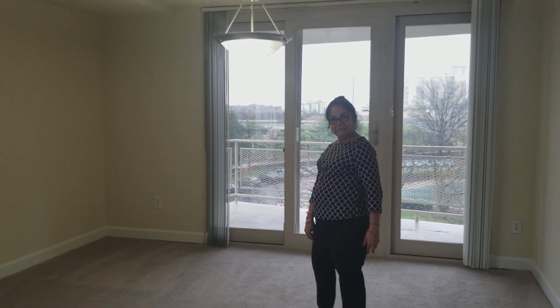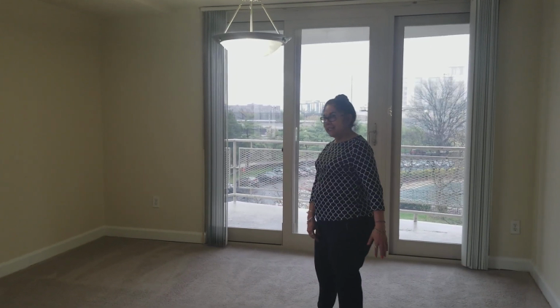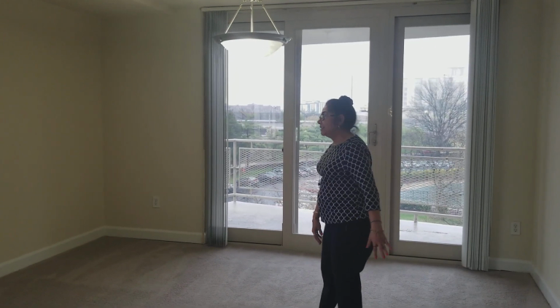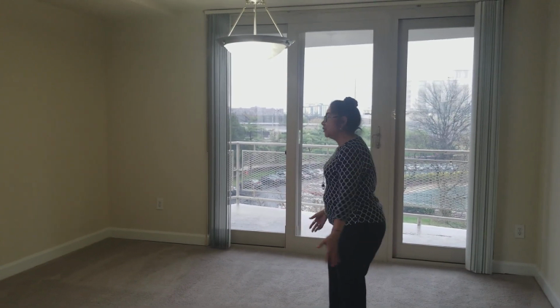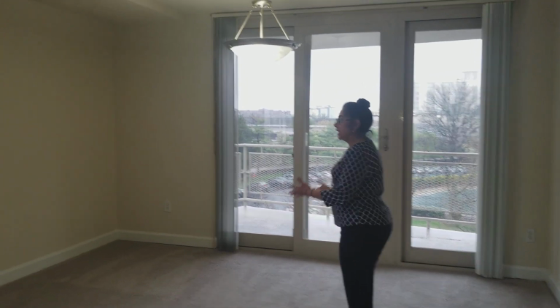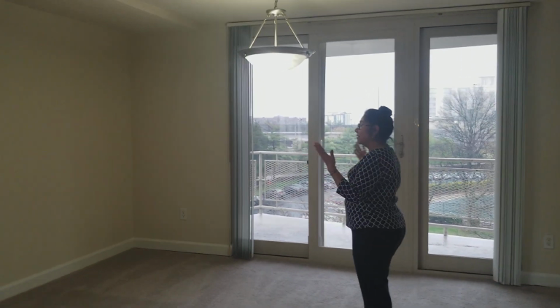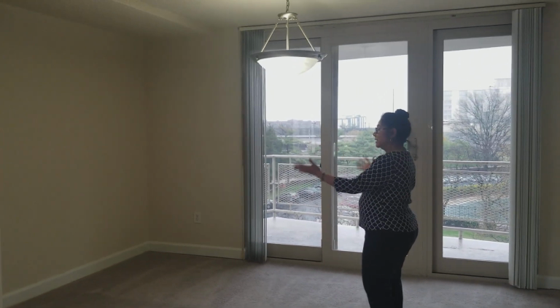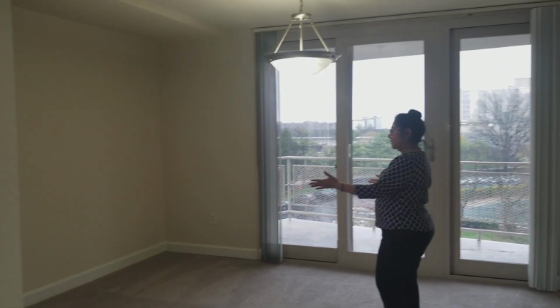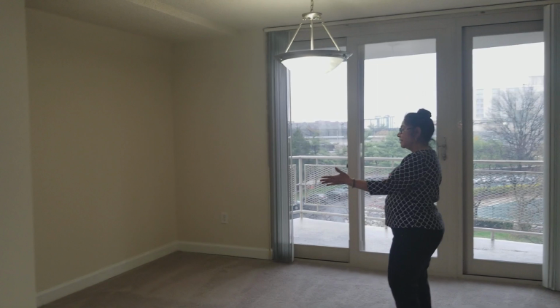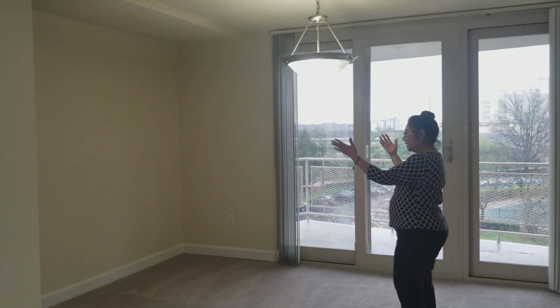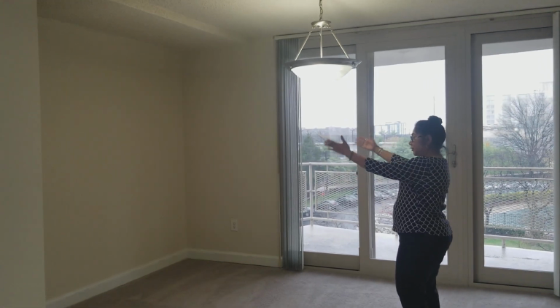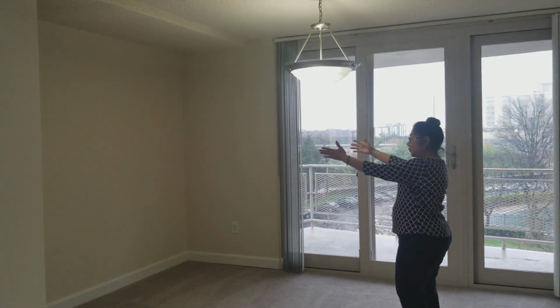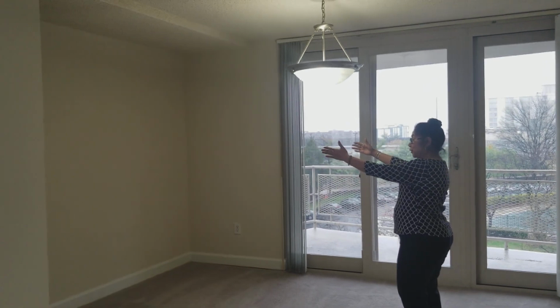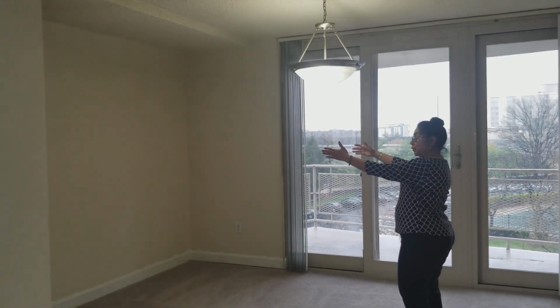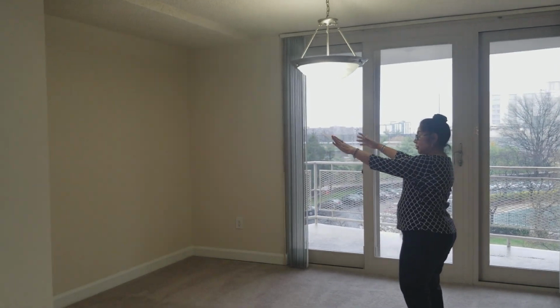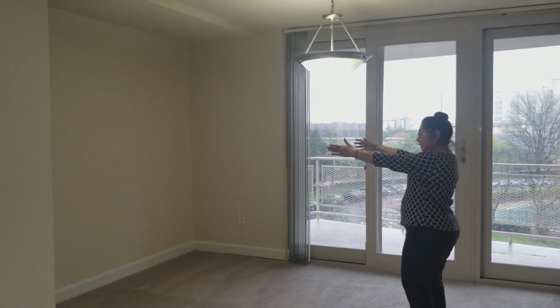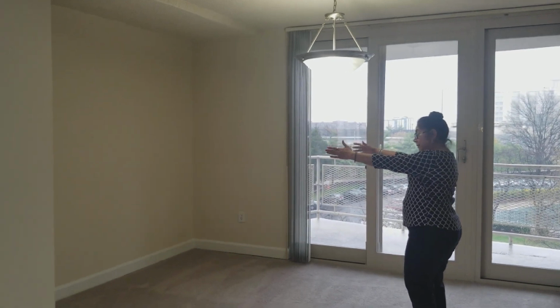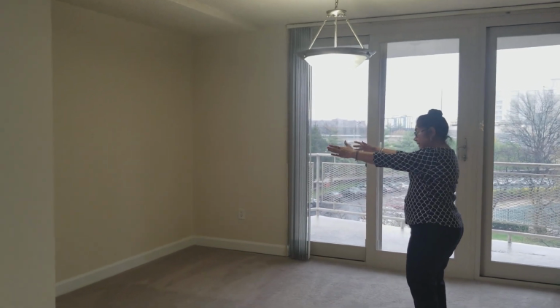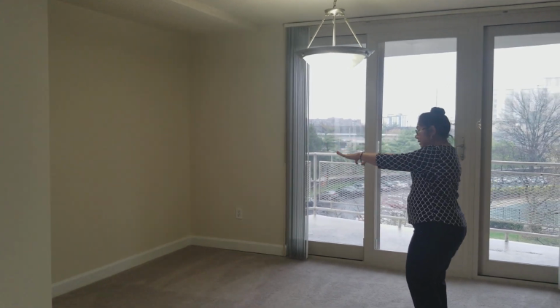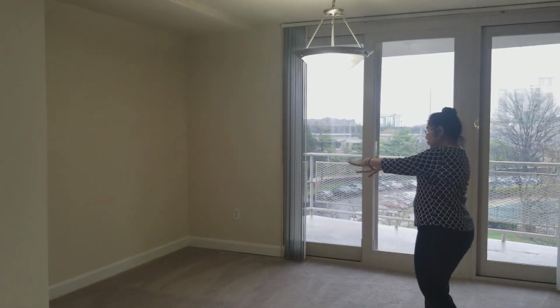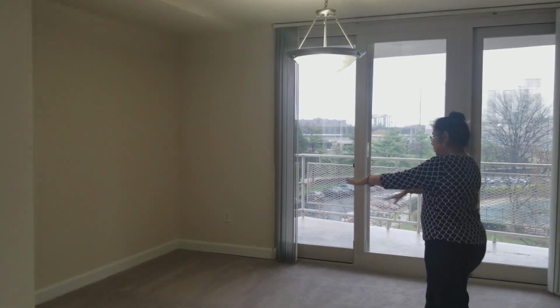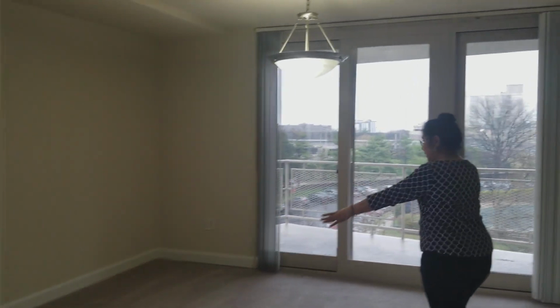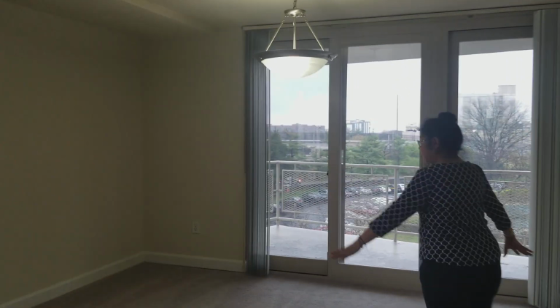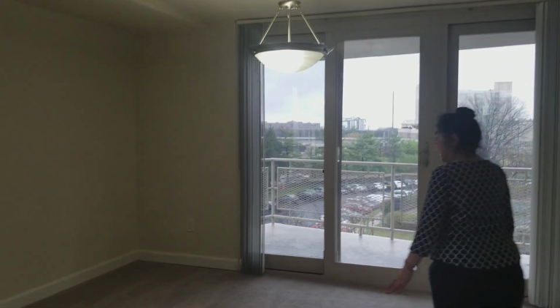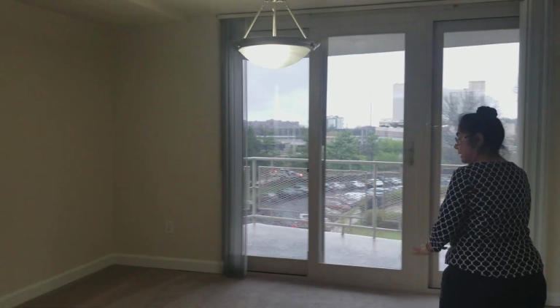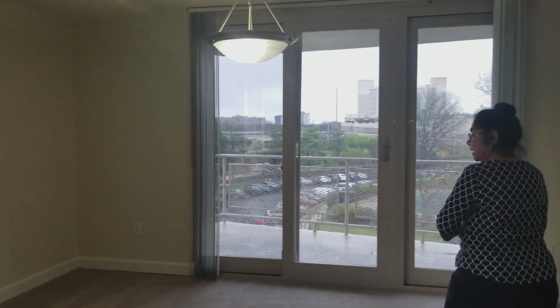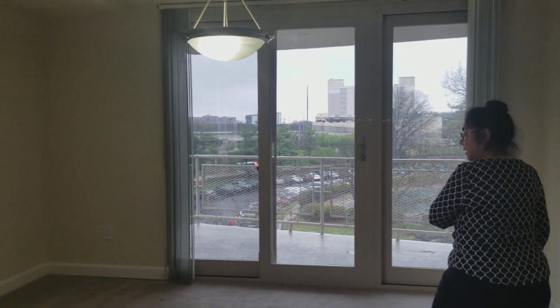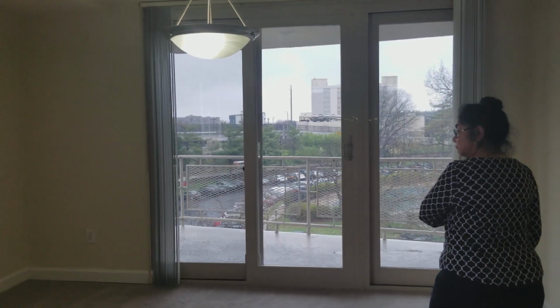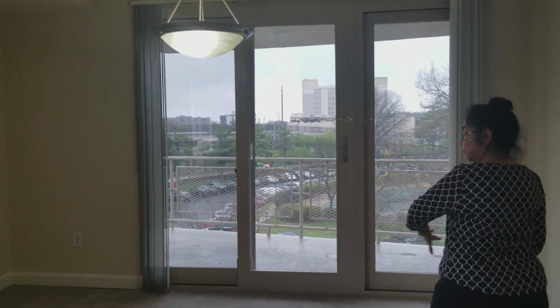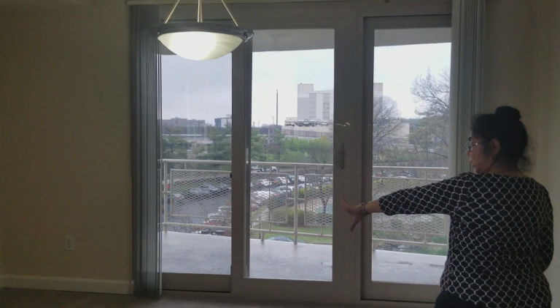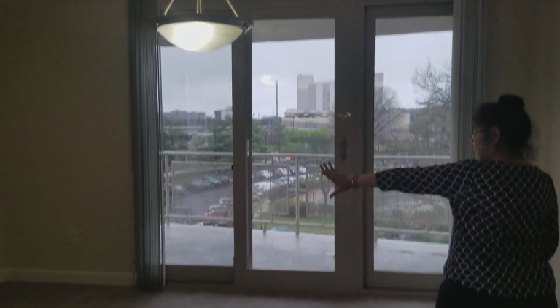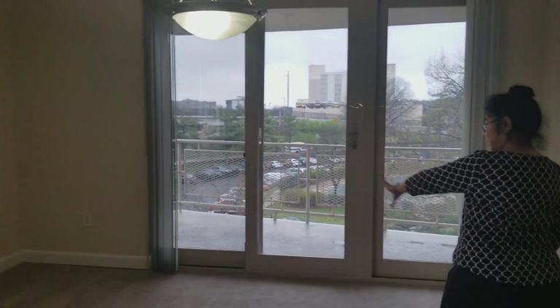And the dining room area, right here. Here you can put your china cabinet, your chairs. You can have an eight-chair table right here.